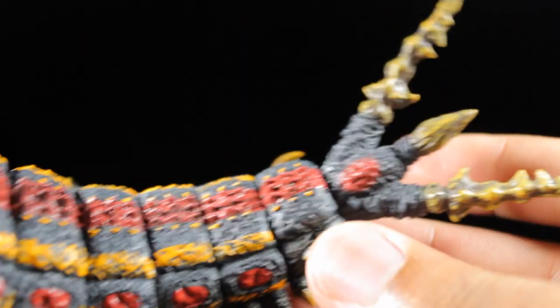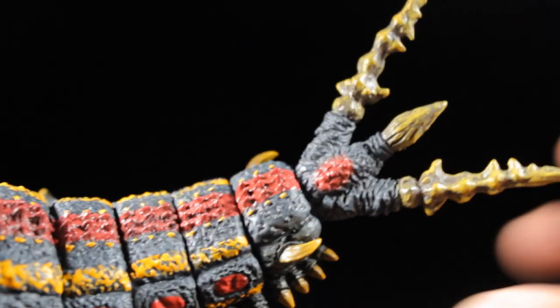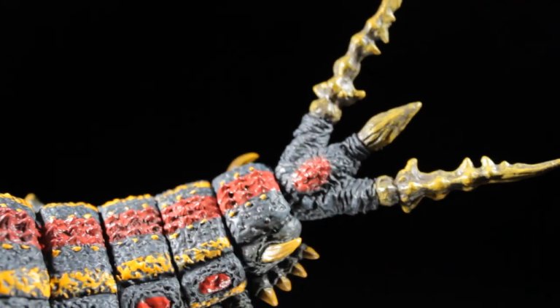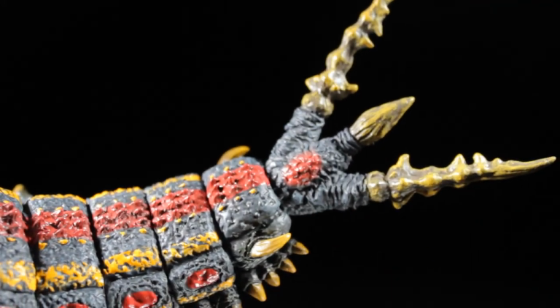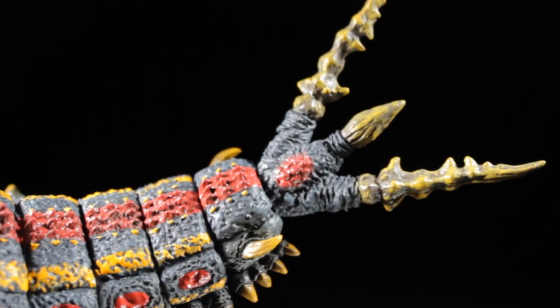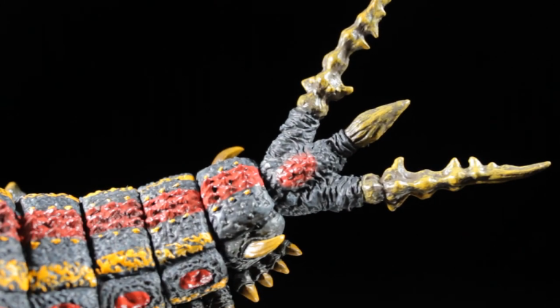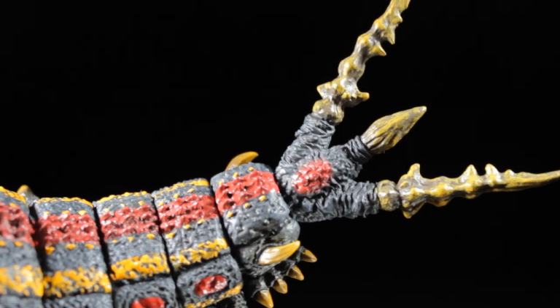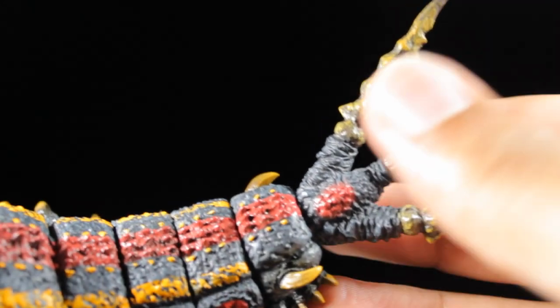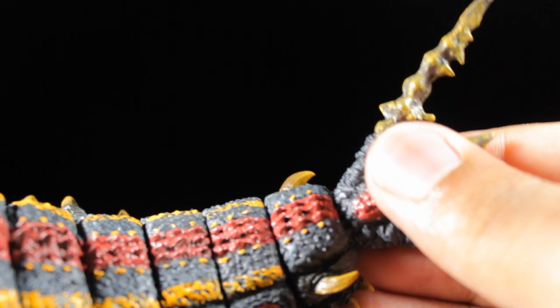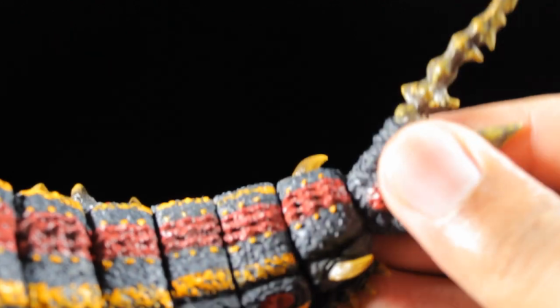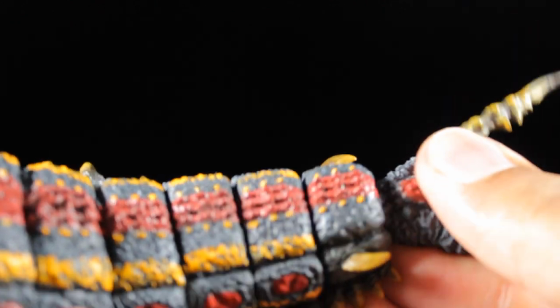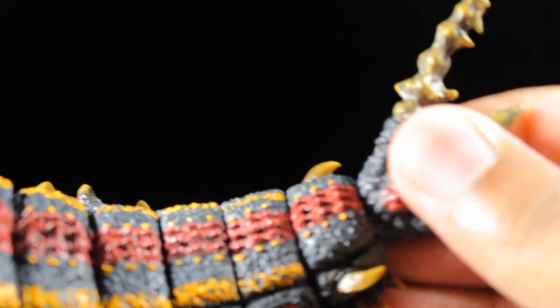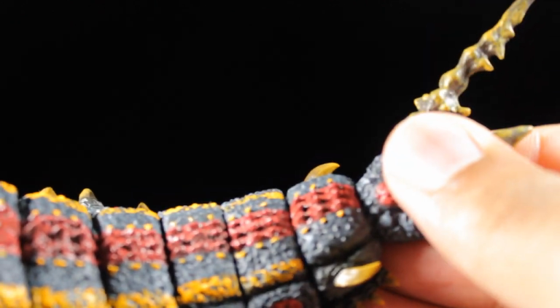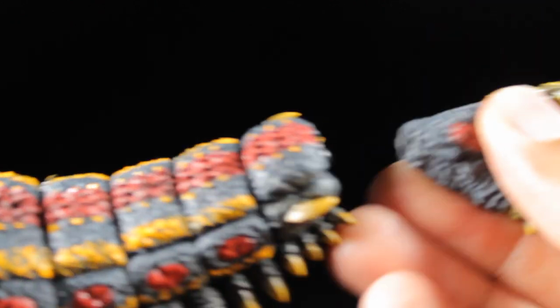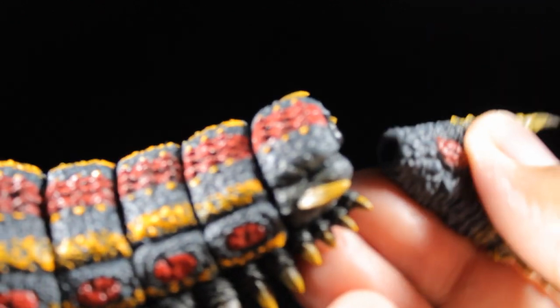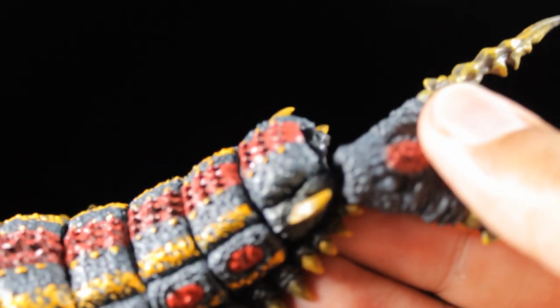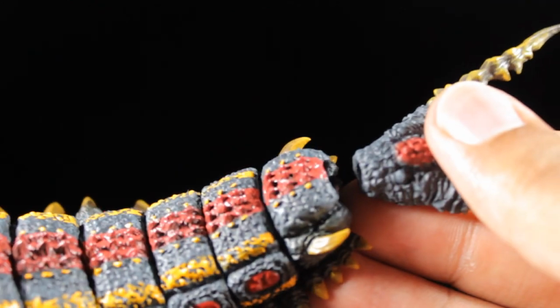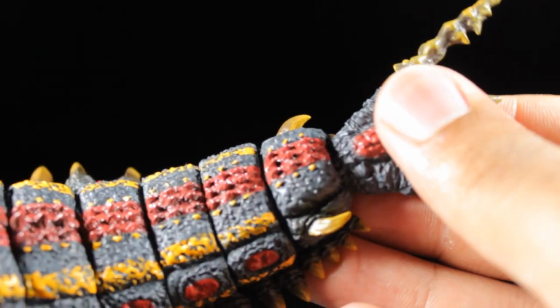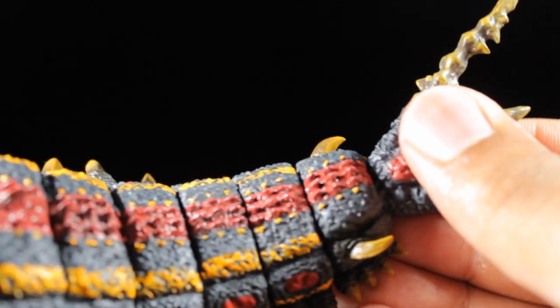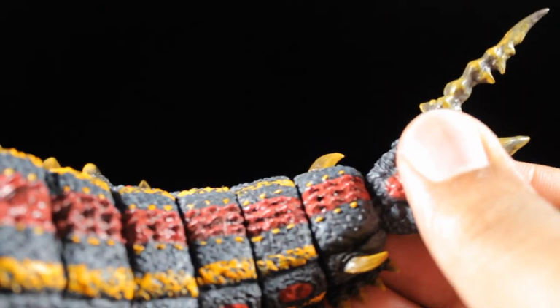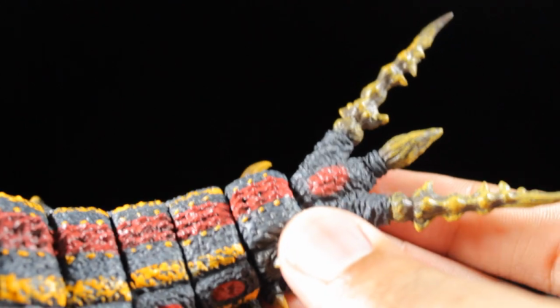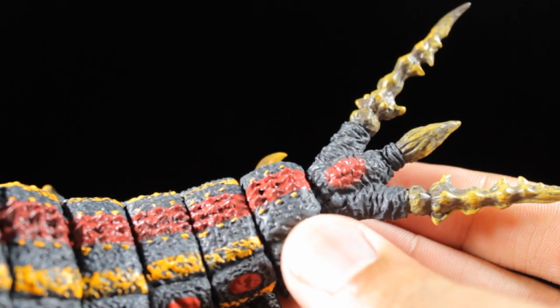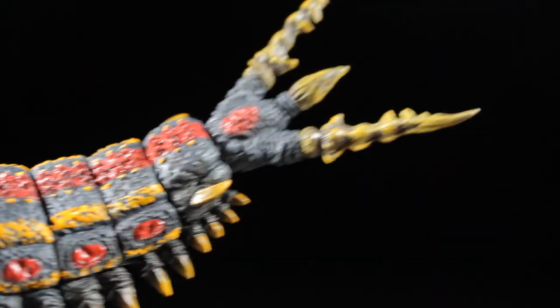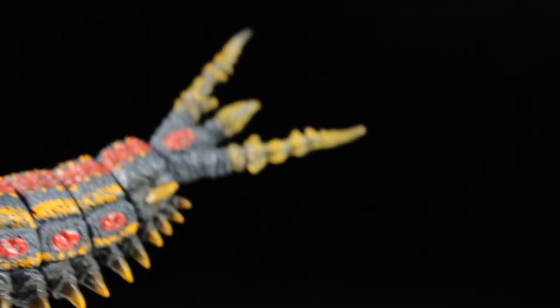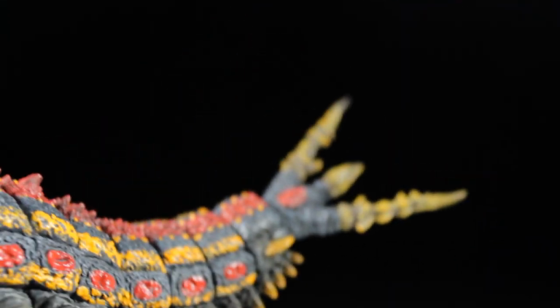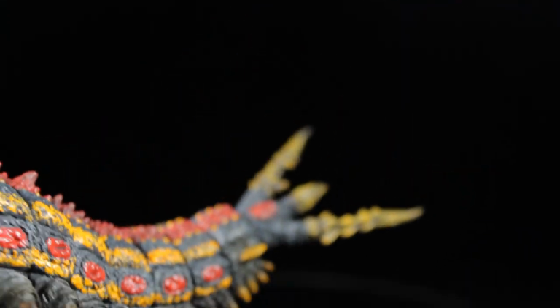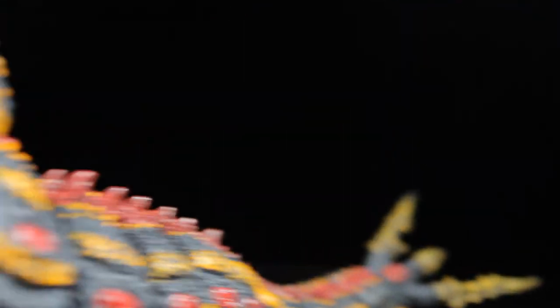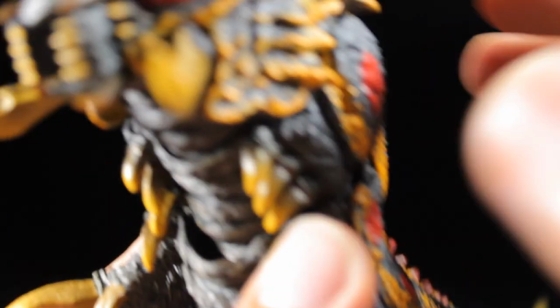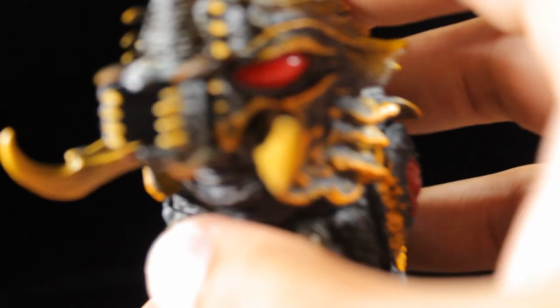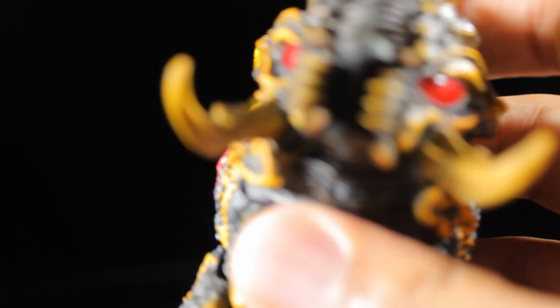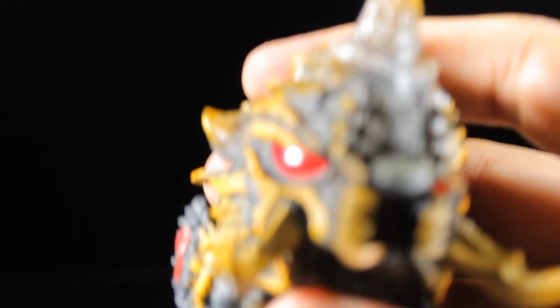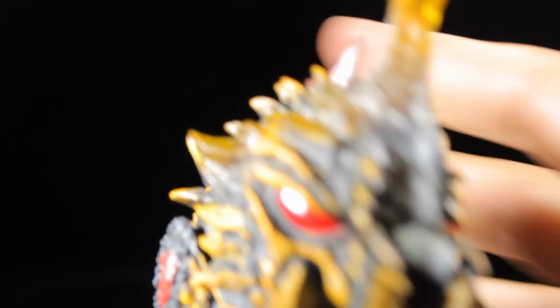I must admit that on my figure, this tail piece likes to pop off — so do be aware of that. But if it comes off, it's on a ball joint, so just push it back in. Not a big deal. Batra has a great range of articulation.